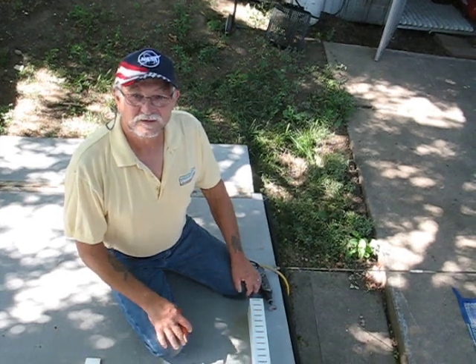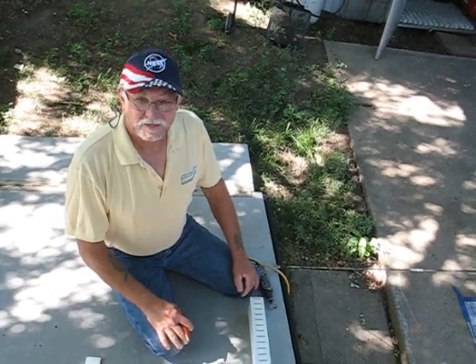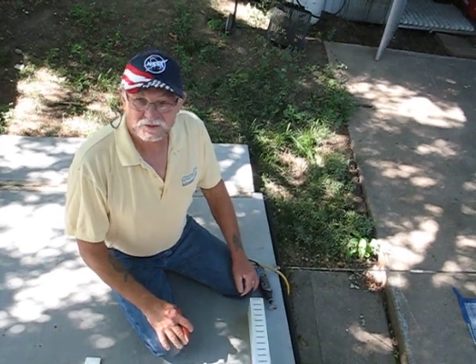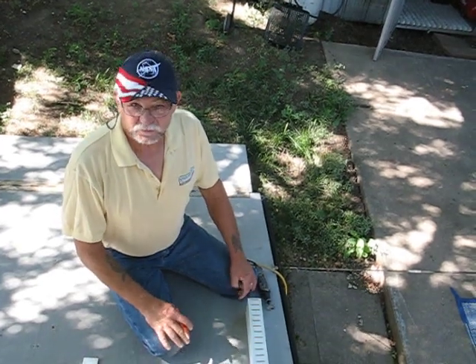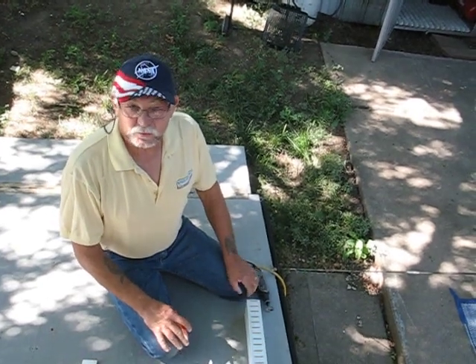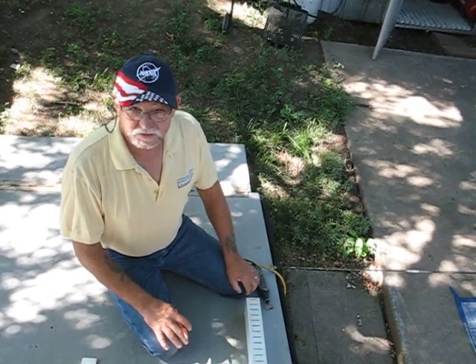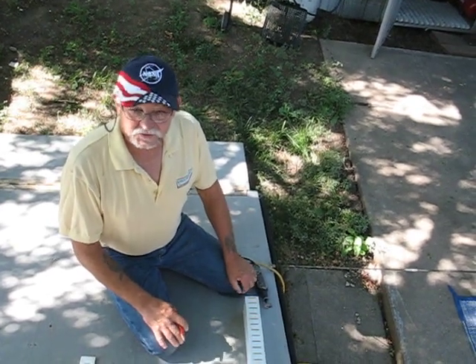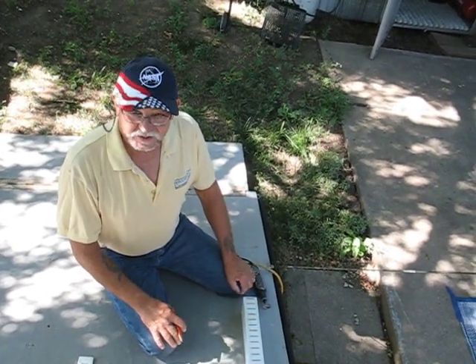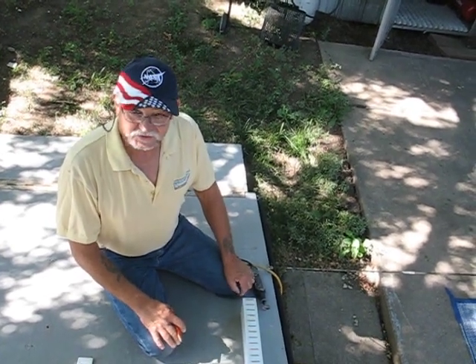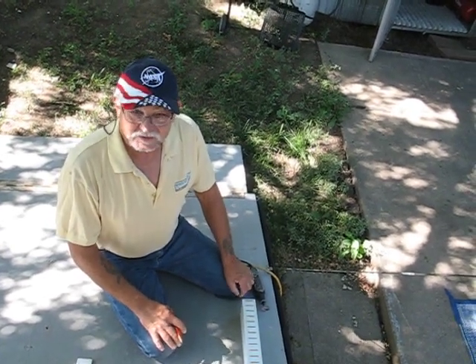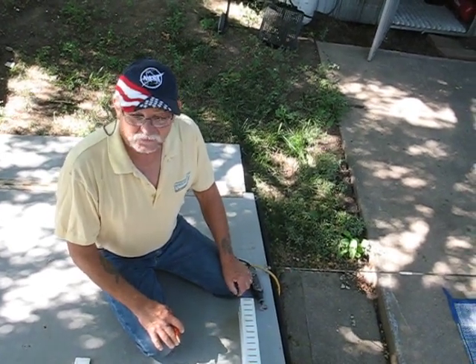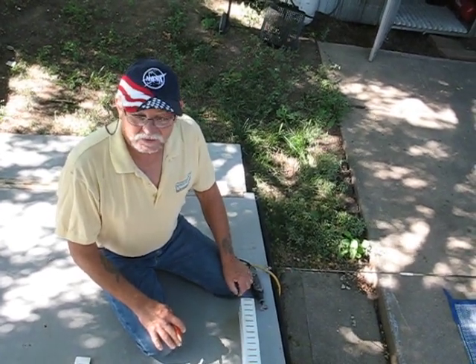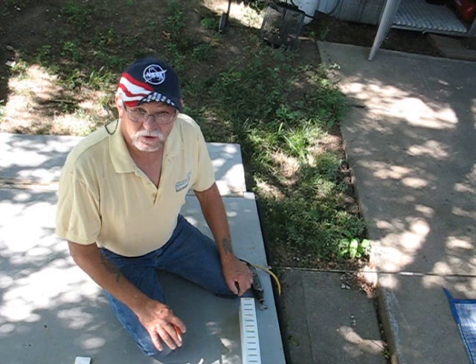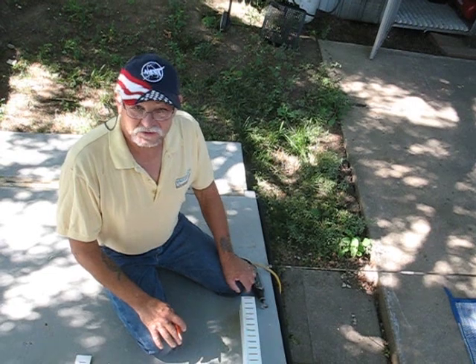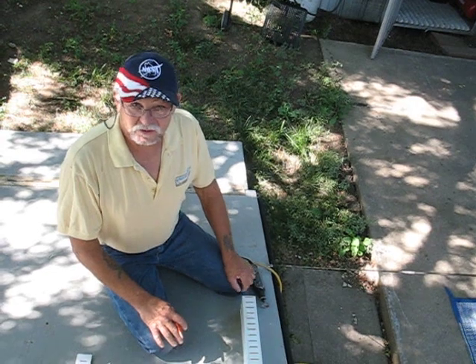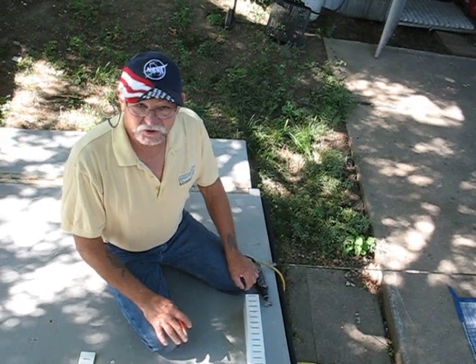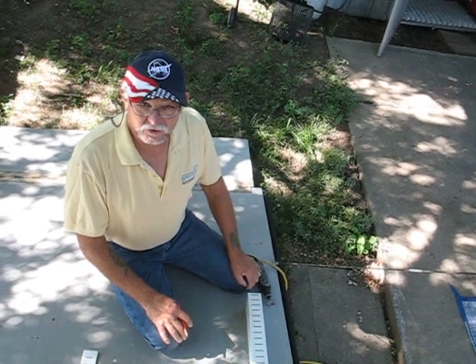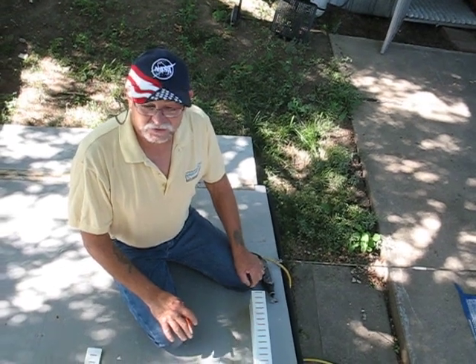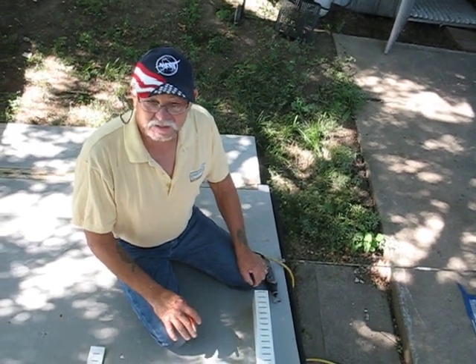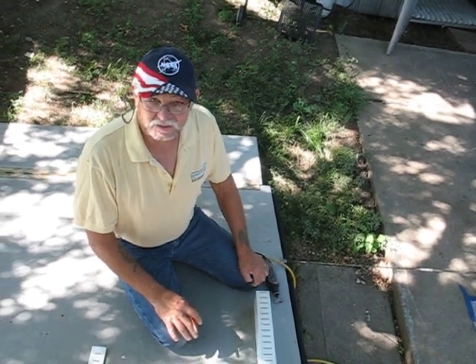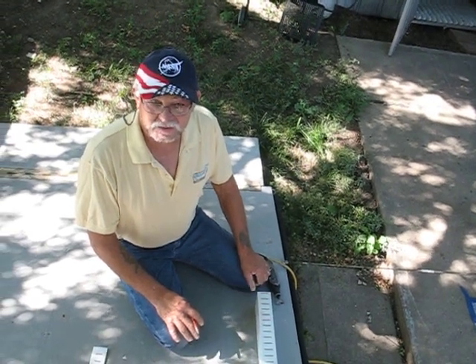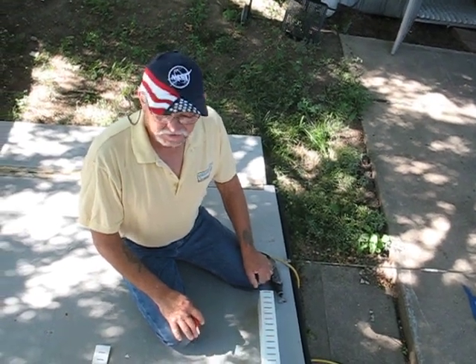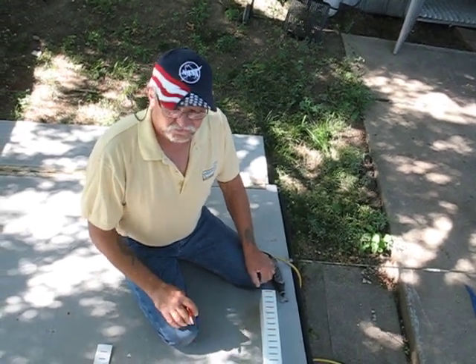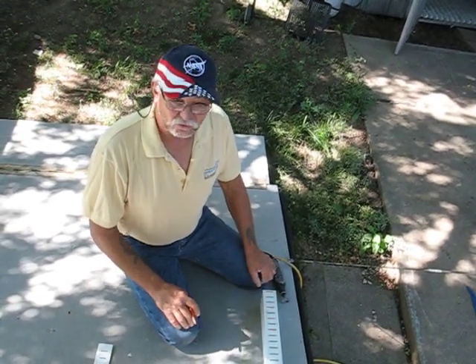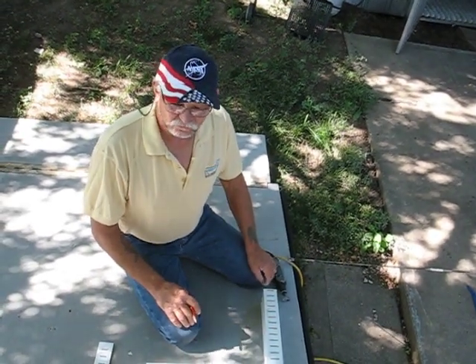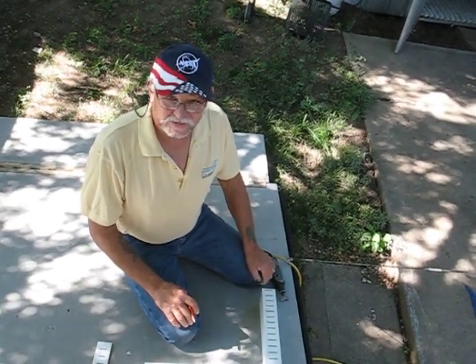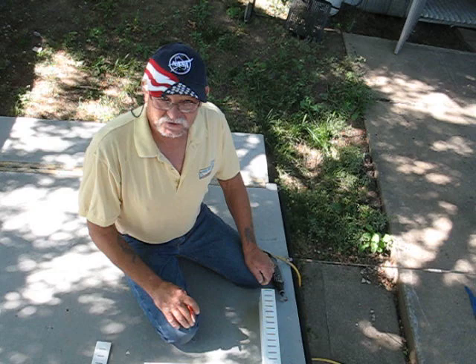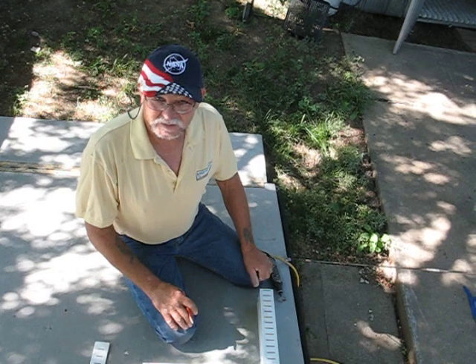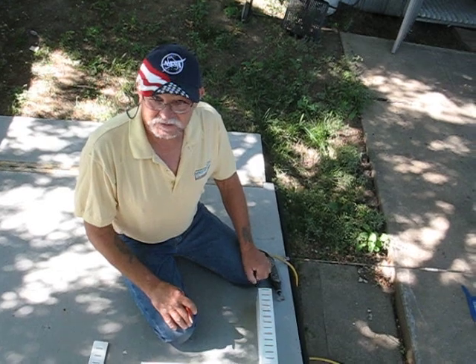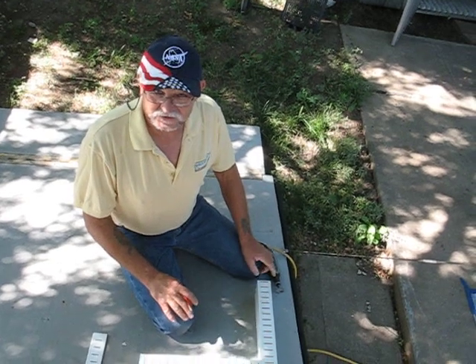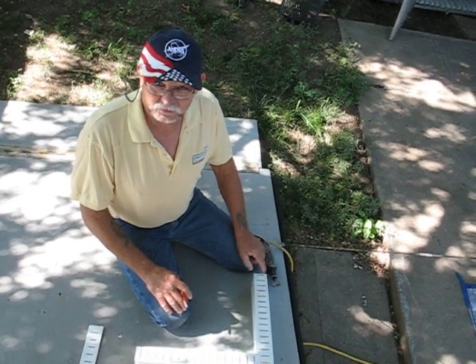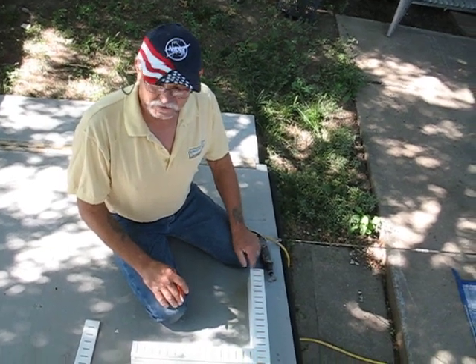Hi, this is Jim with Pool Deck Drain Janitor. Today we're going to work on installing a new part that we just had designed, and it's for right angles and 90-degree turns on your pool drains.